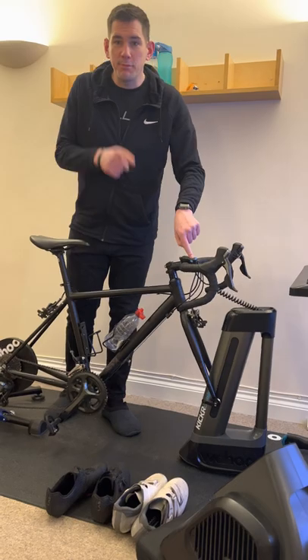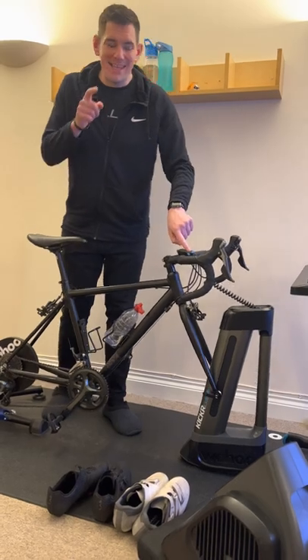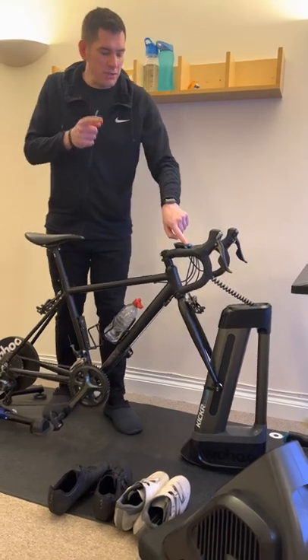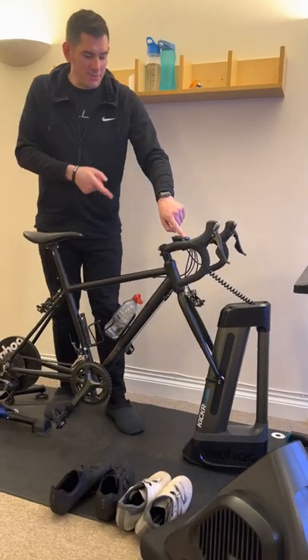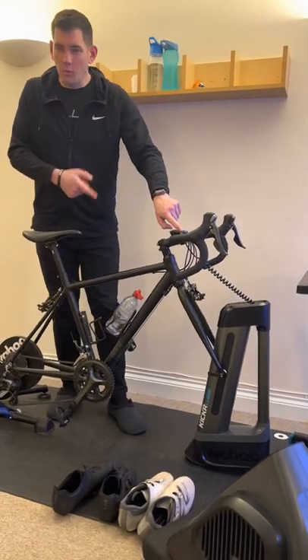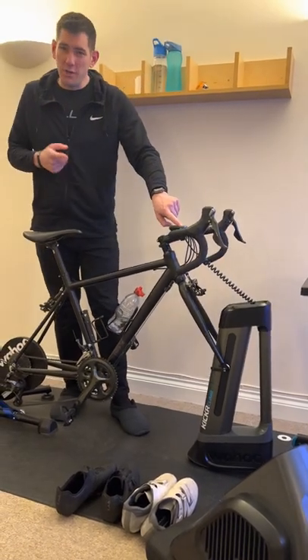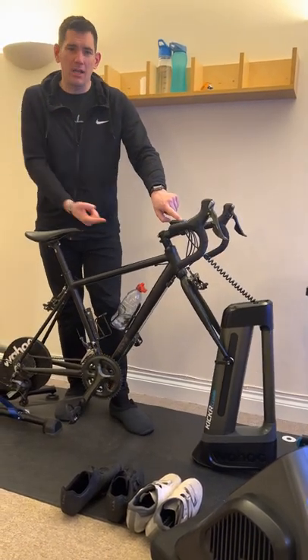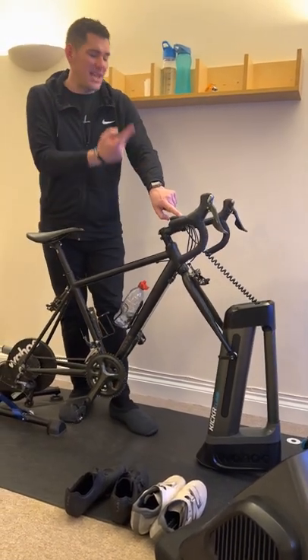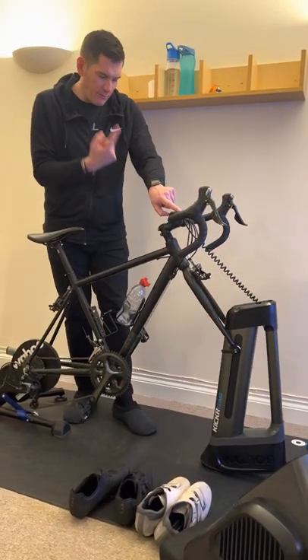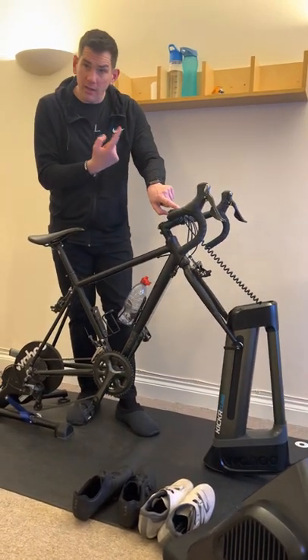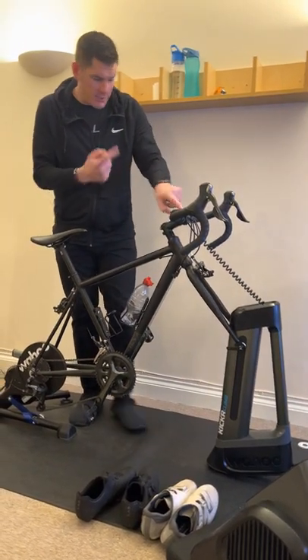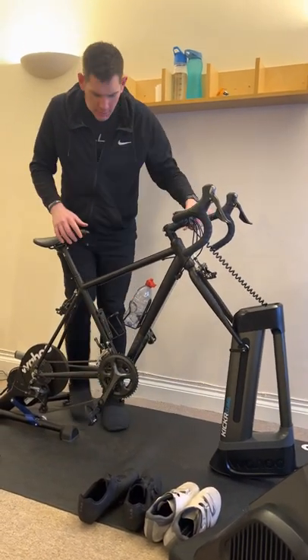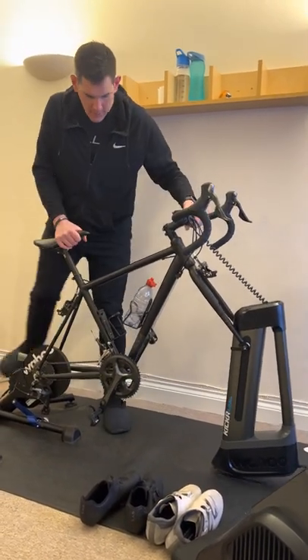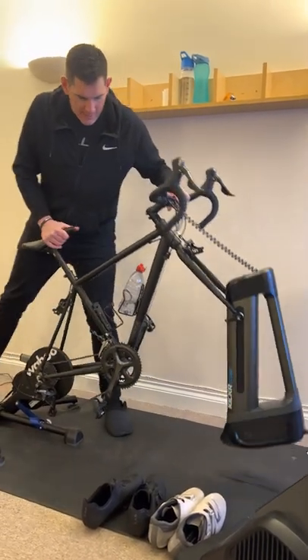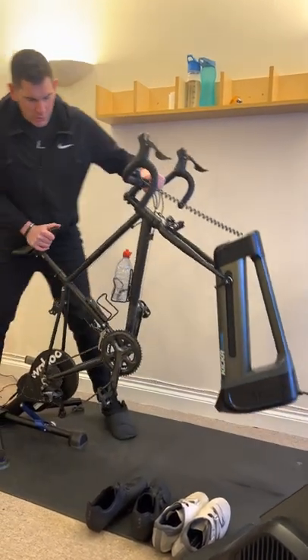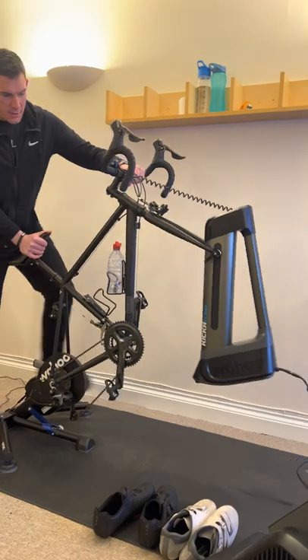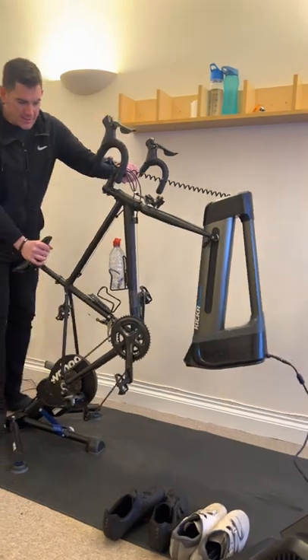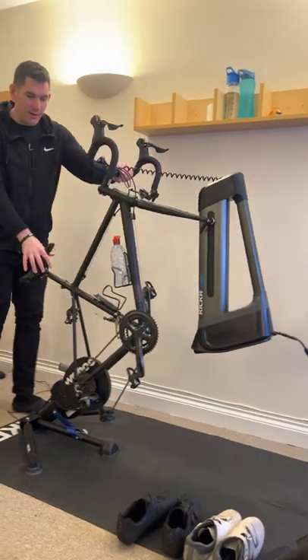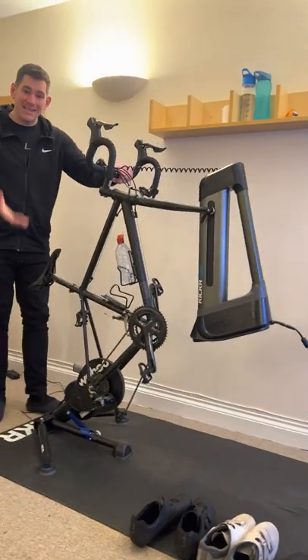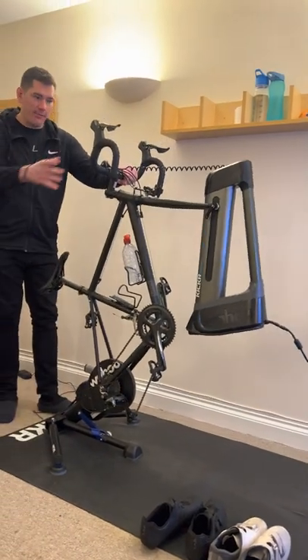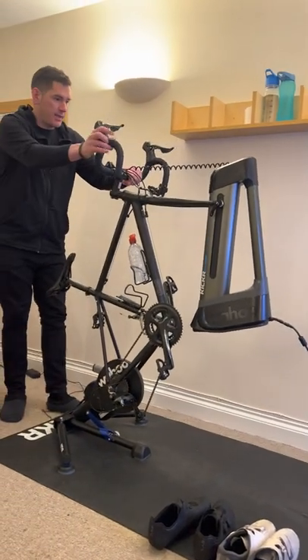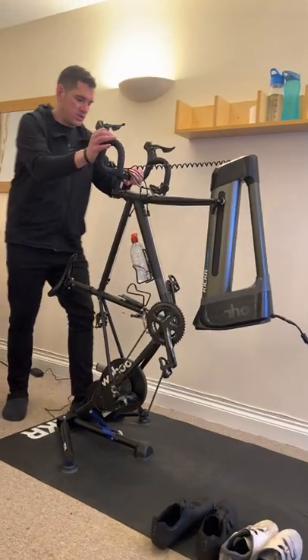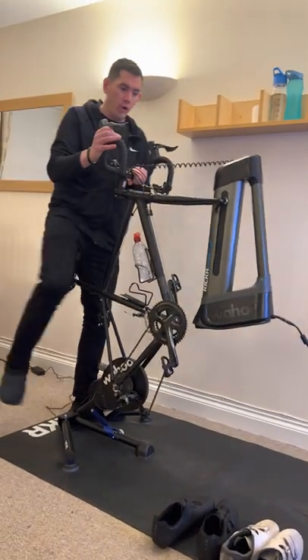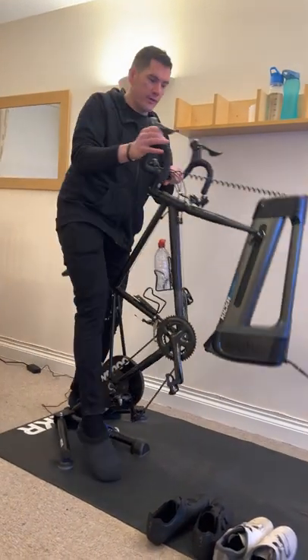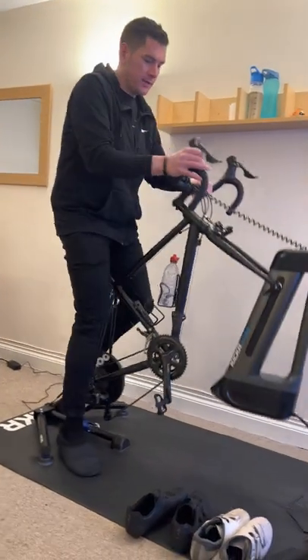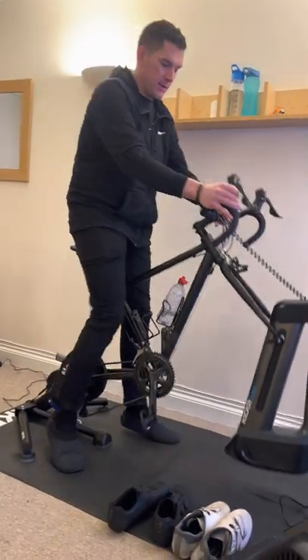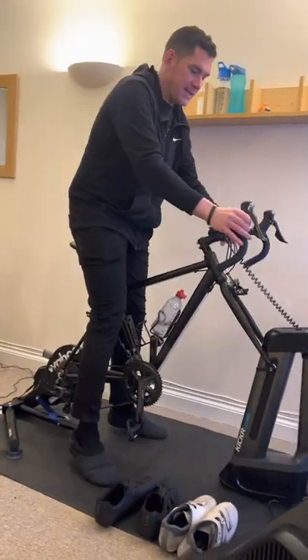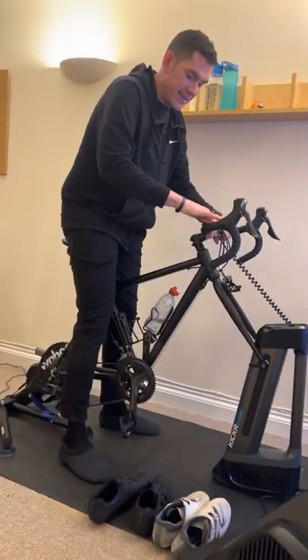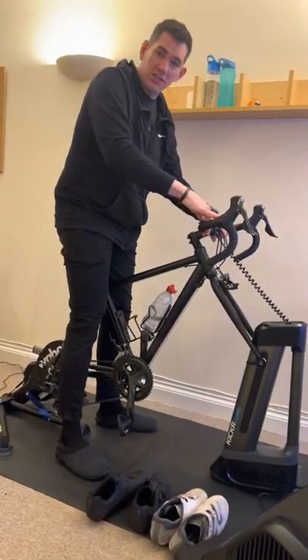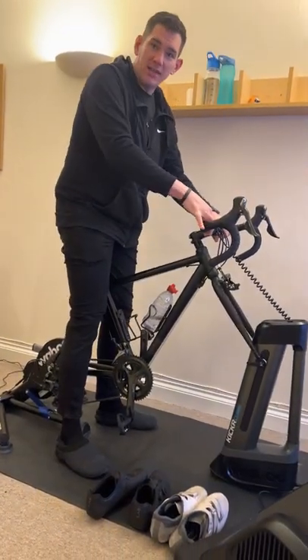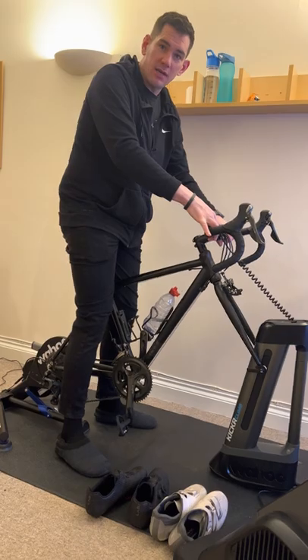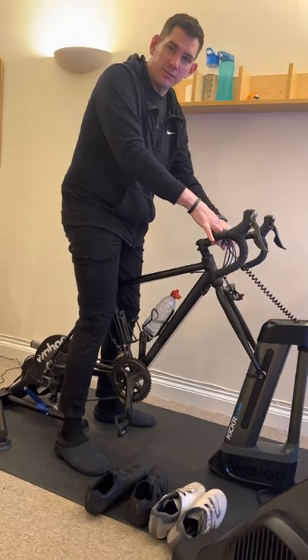People are asking: can you do a comm step with a Wahoo Kickr Climb? Yes — put it right the way up to the top, and then all you've got to do is go like that to get on the bike. Just walk over it easy, and then once you're down there you can just go down again.